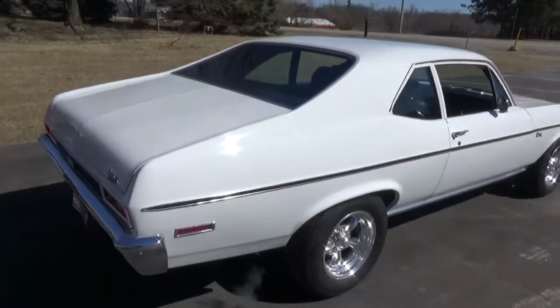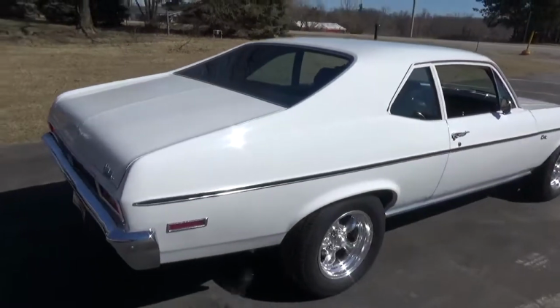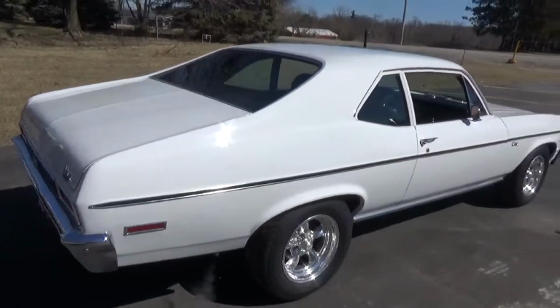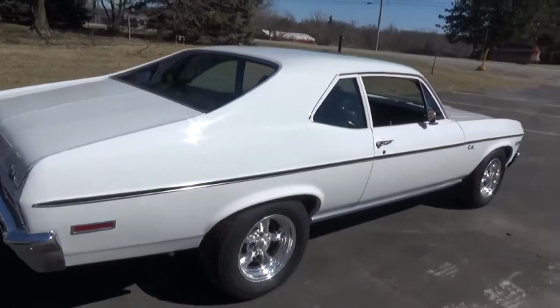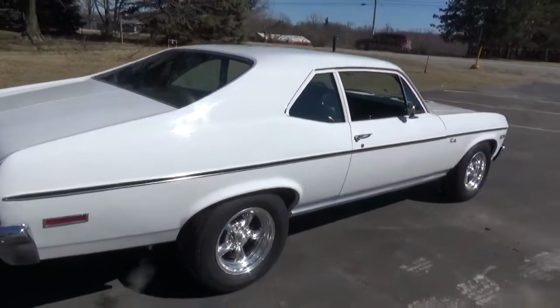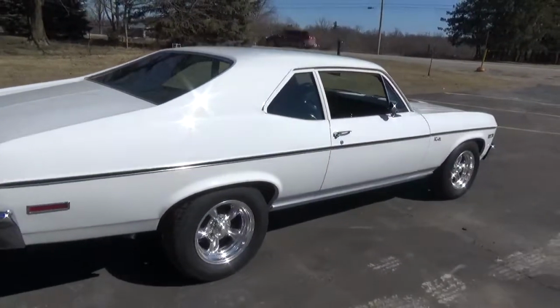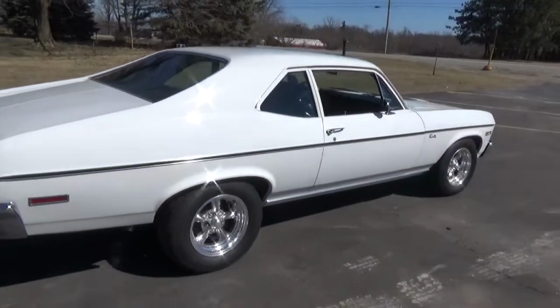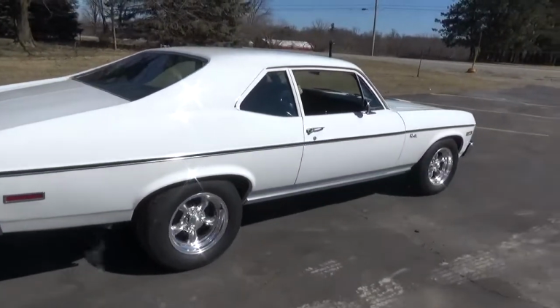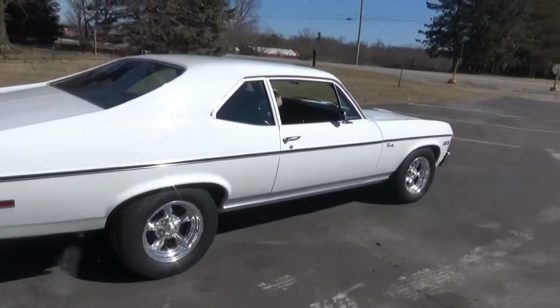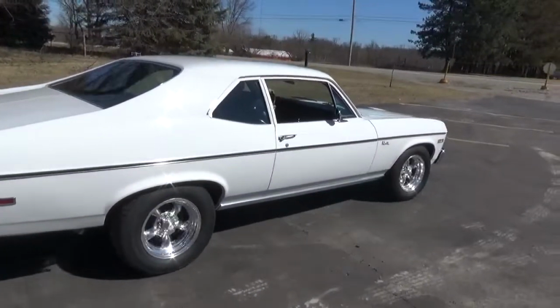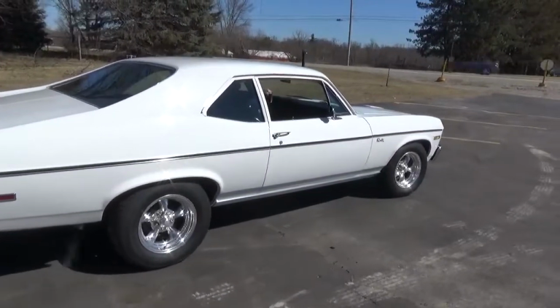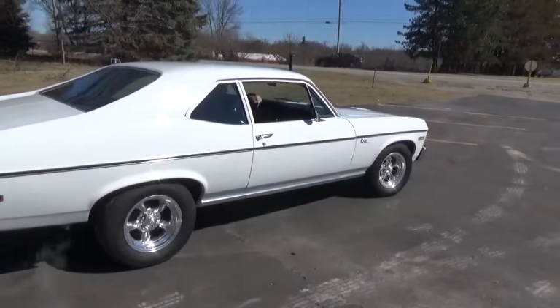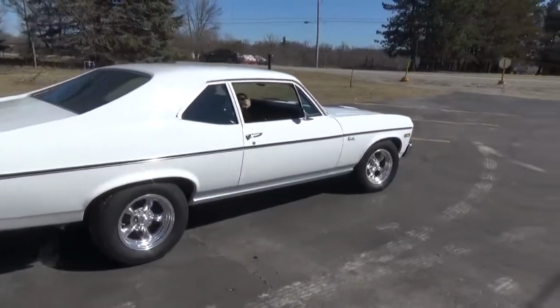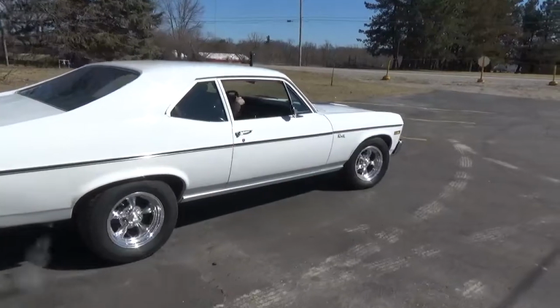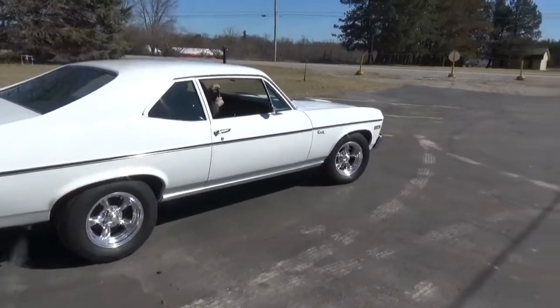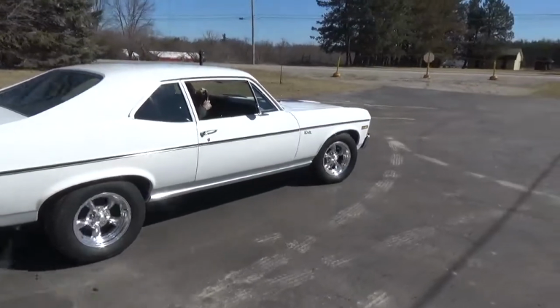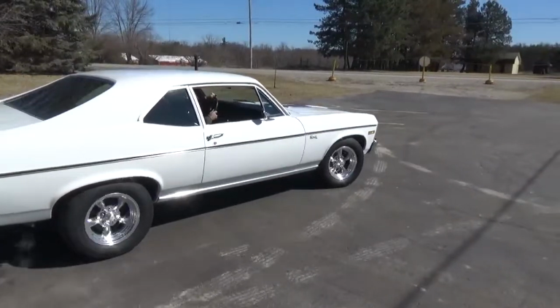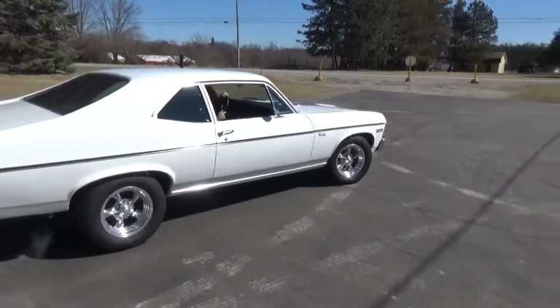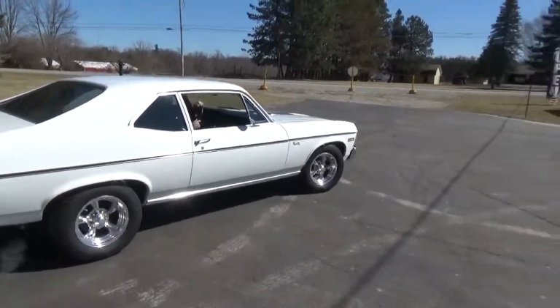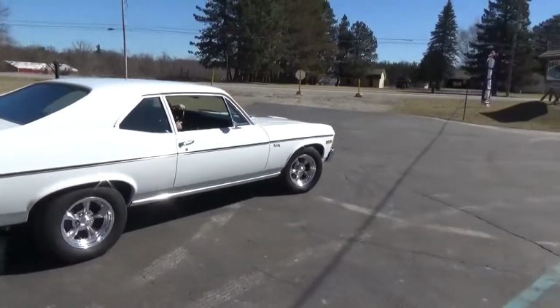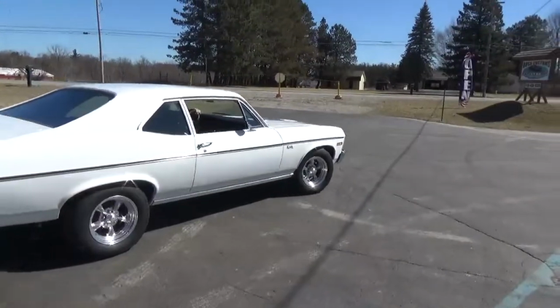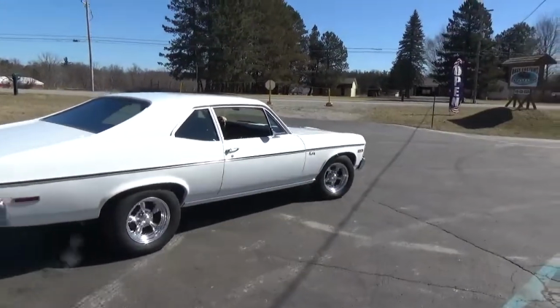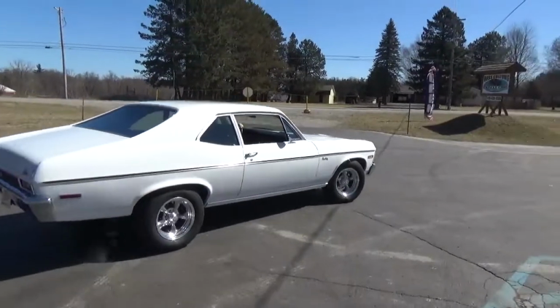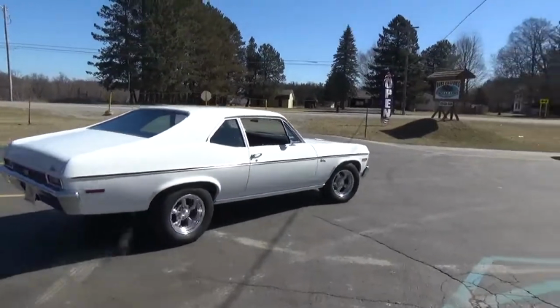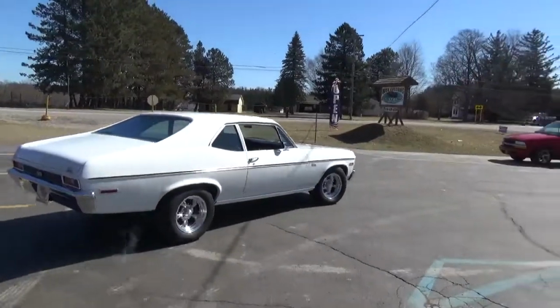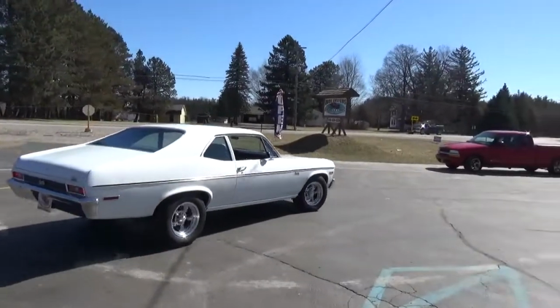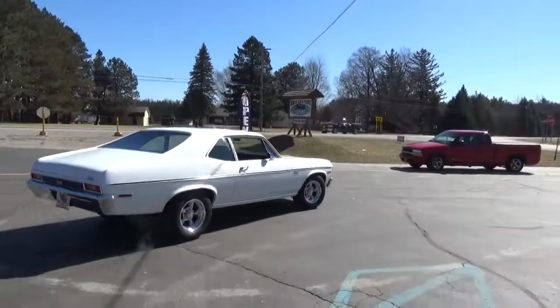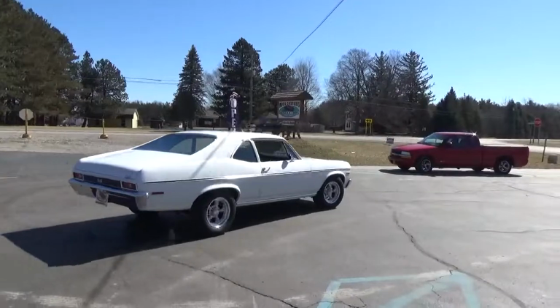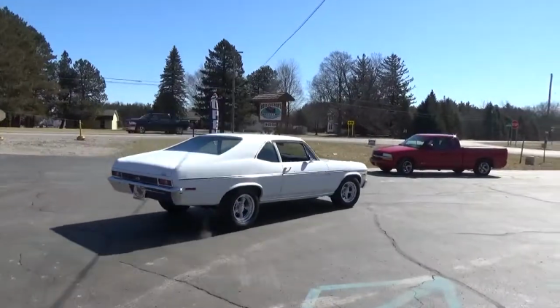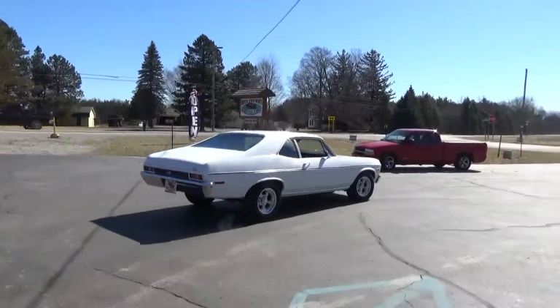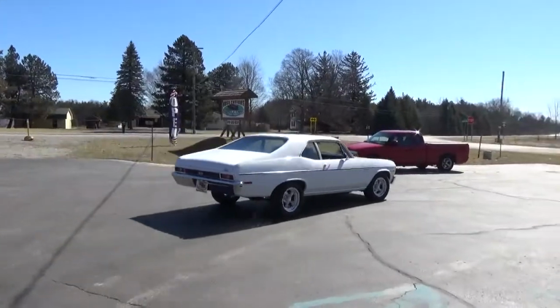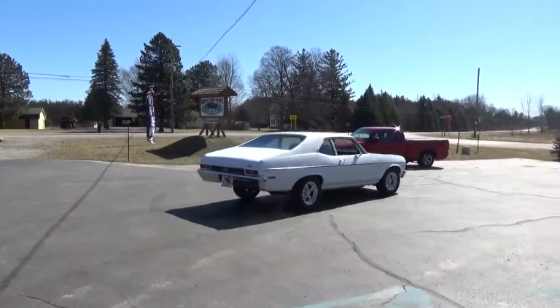This thing is ready to roll — go to your shows, cruise, have fun, burn the tires off it. You can check out our complete inventory at rosscustomsmi.com. Have a great day guys.